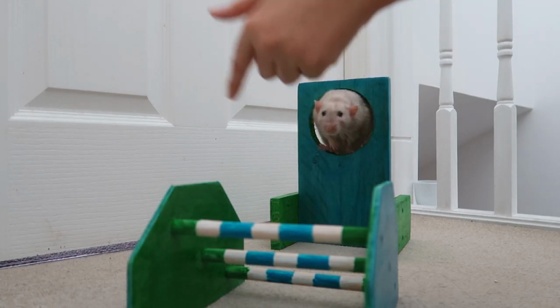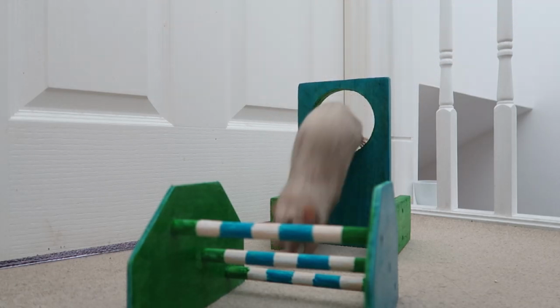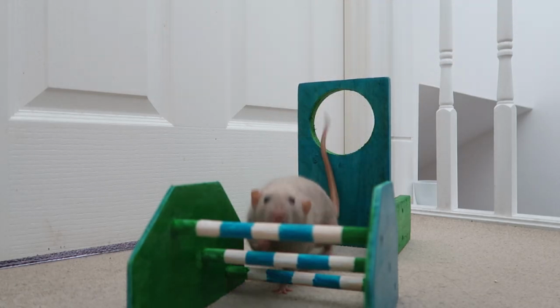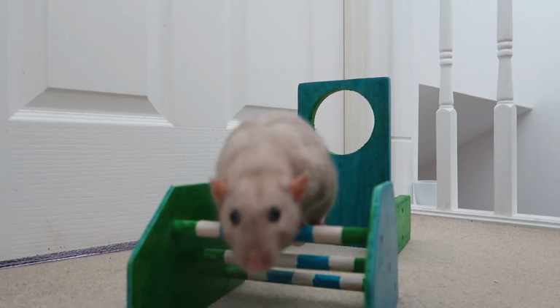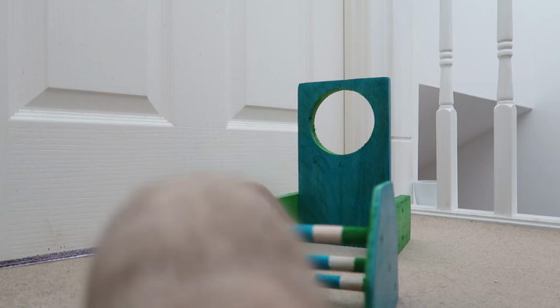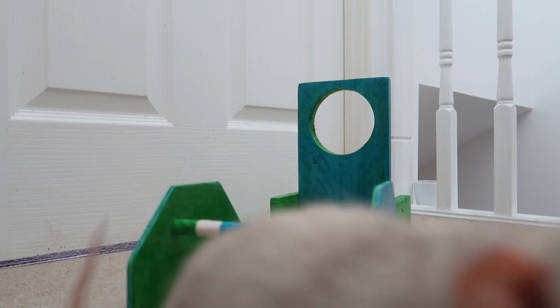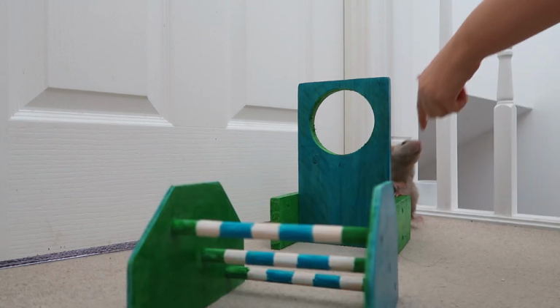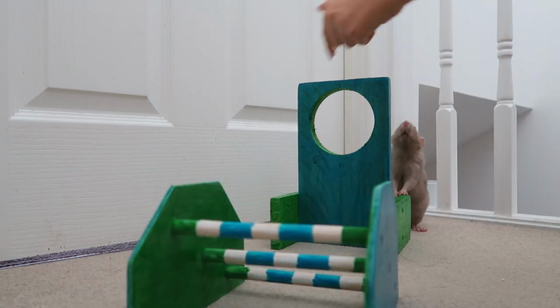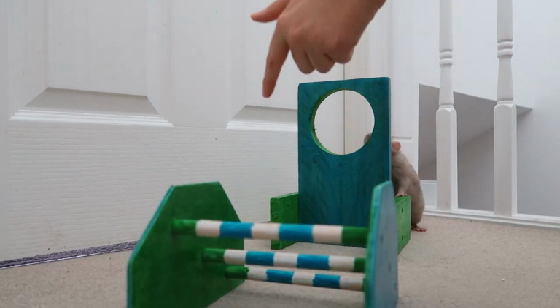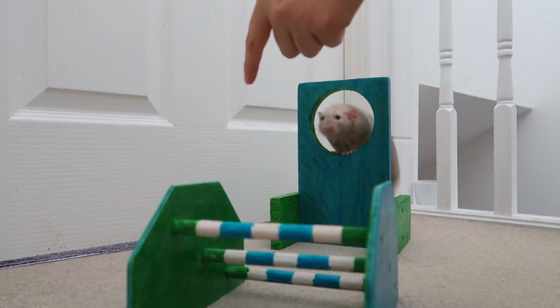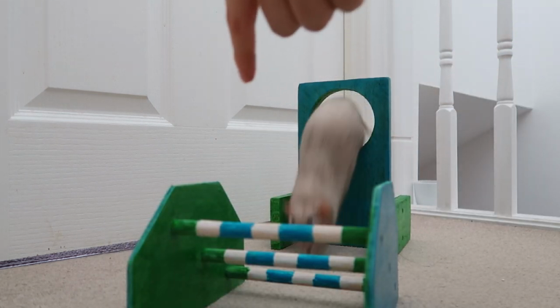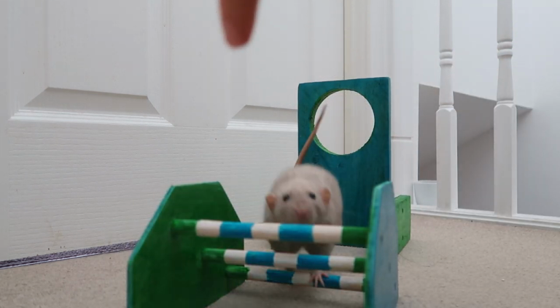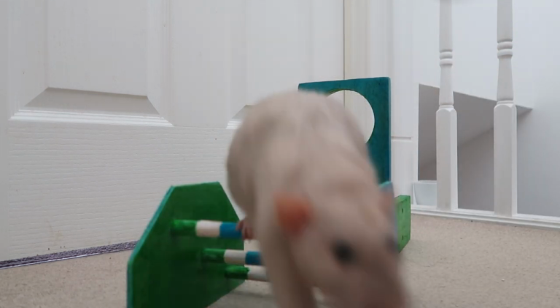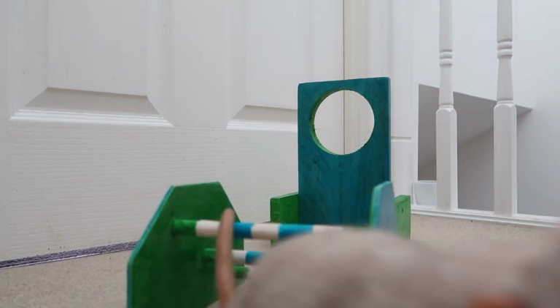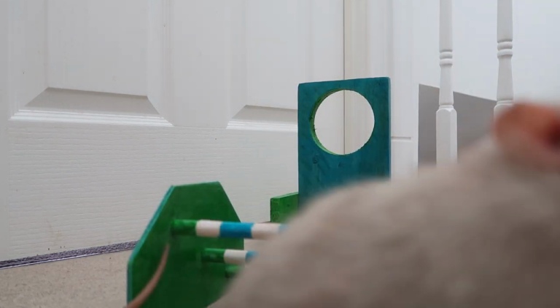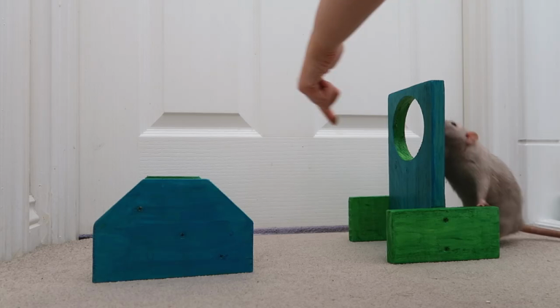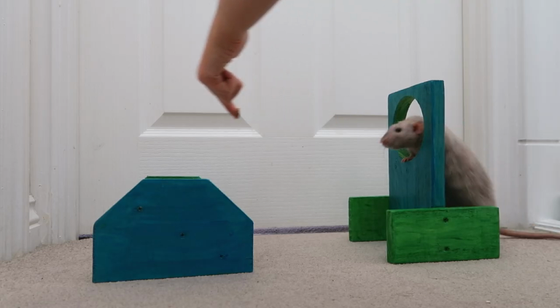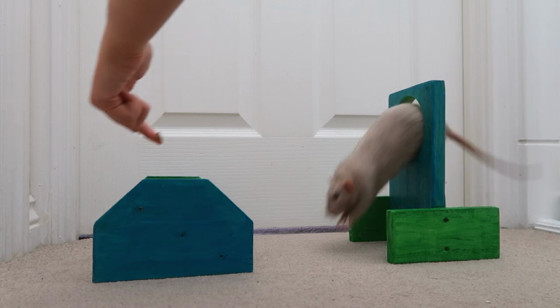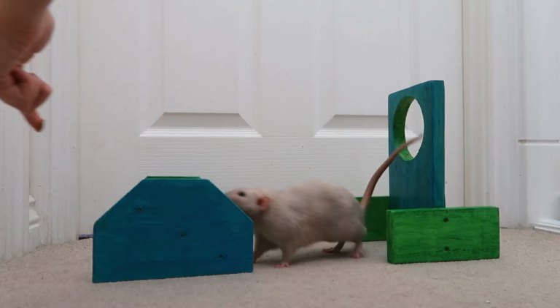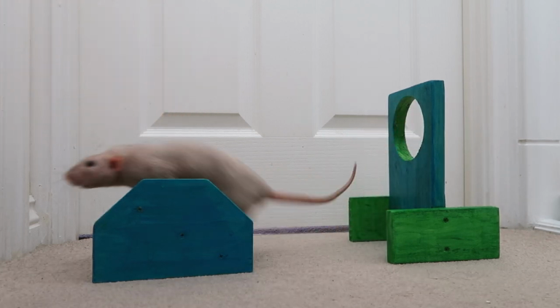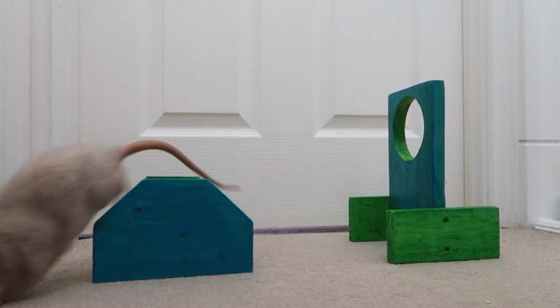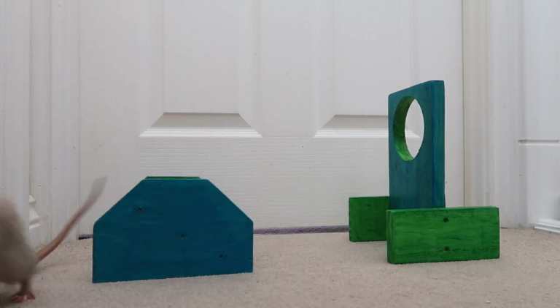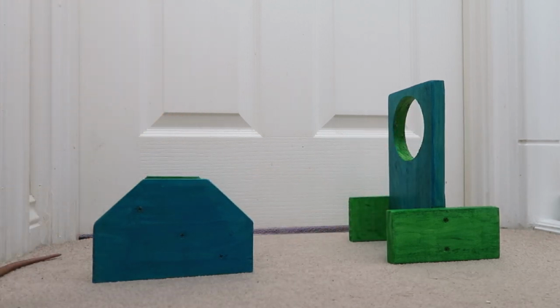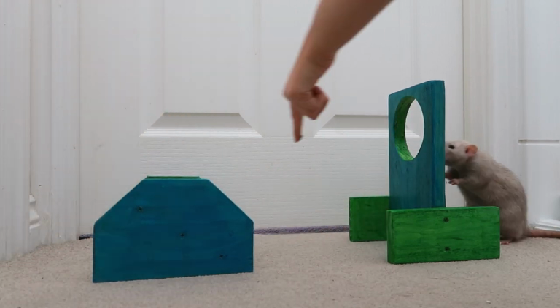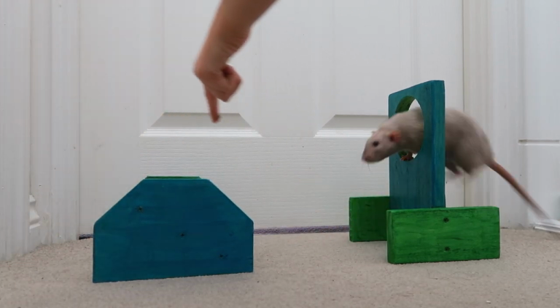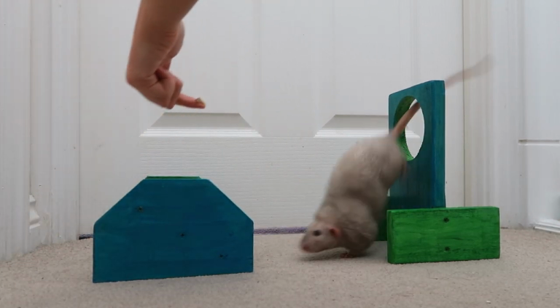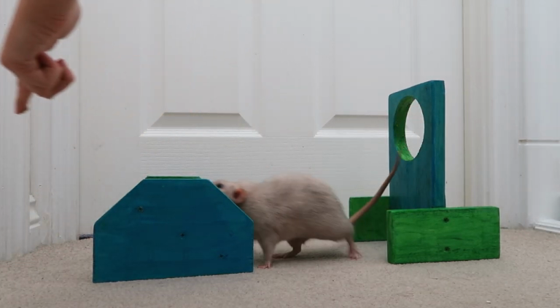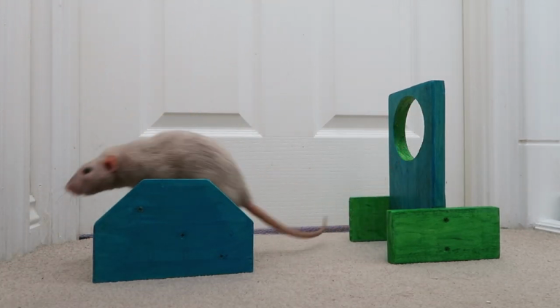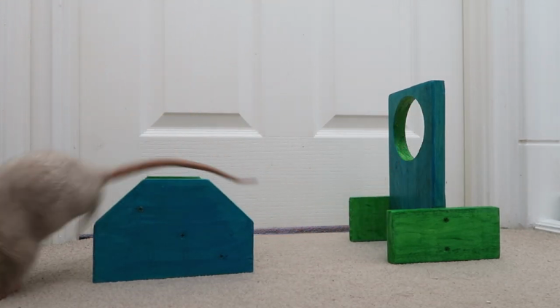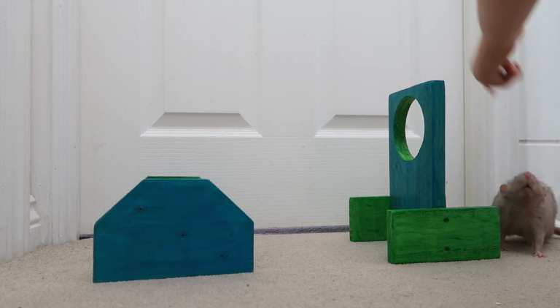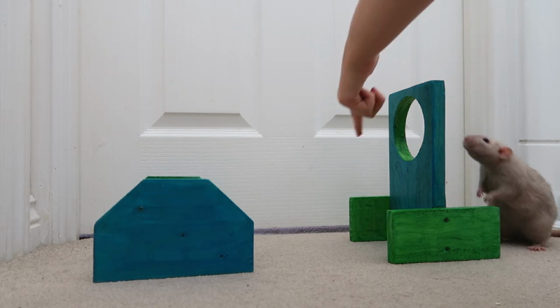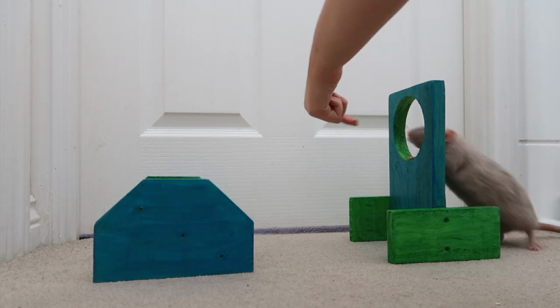Three, jump — good boy! Three, jump — good boy! Three, jump — good boy! Three, jump — good! Four, four, five.